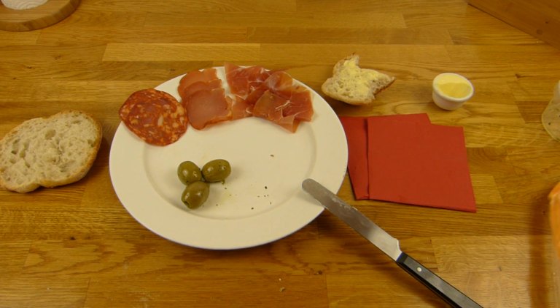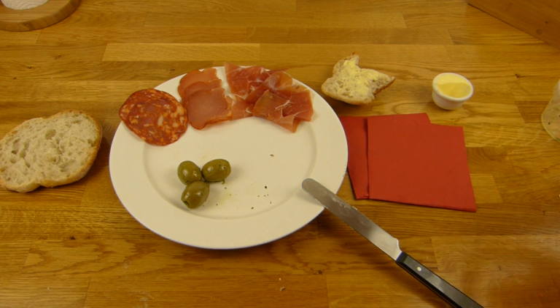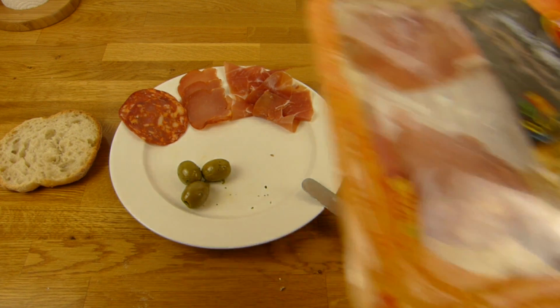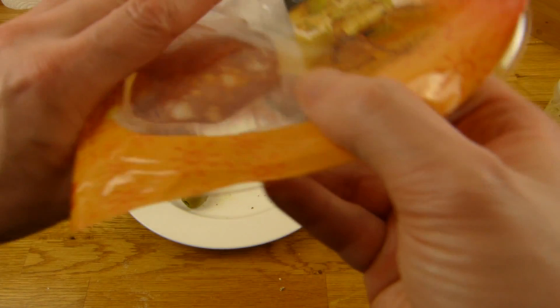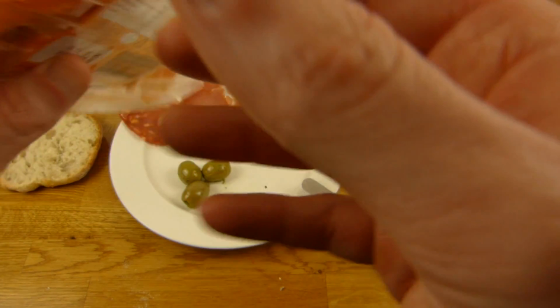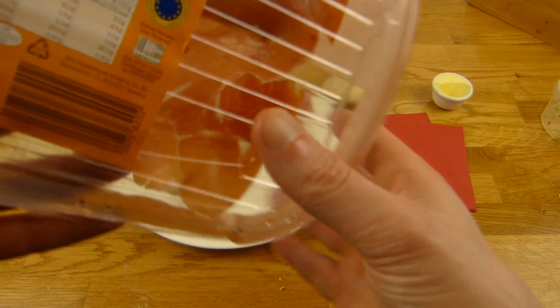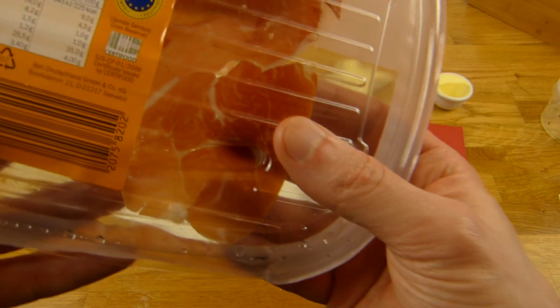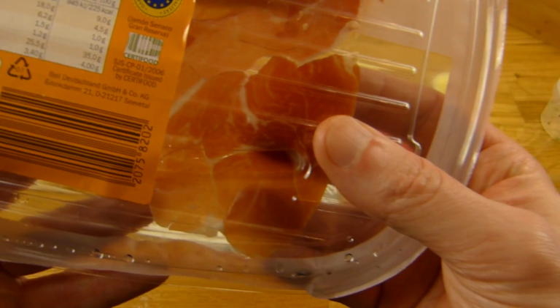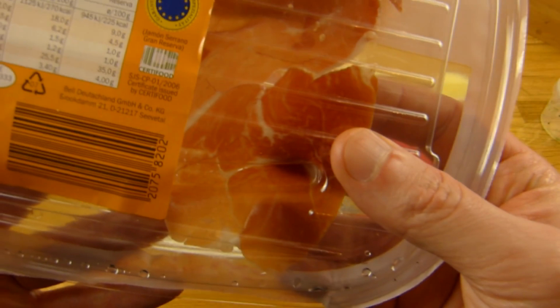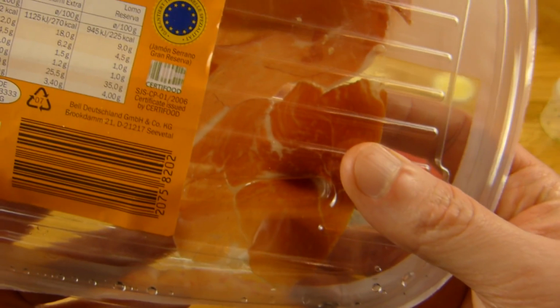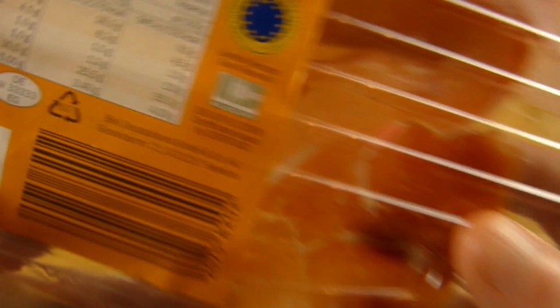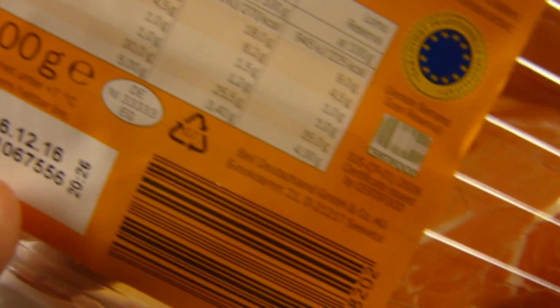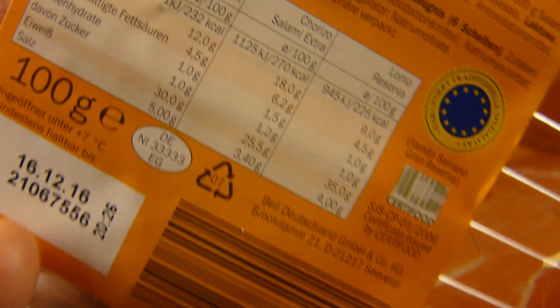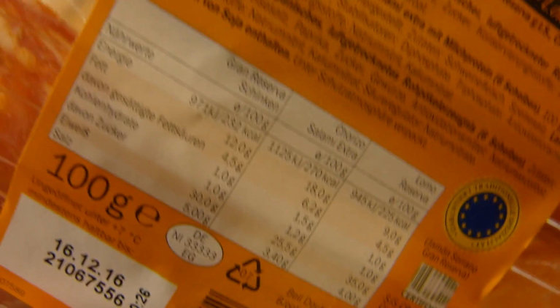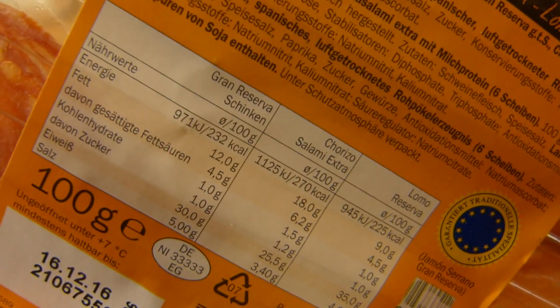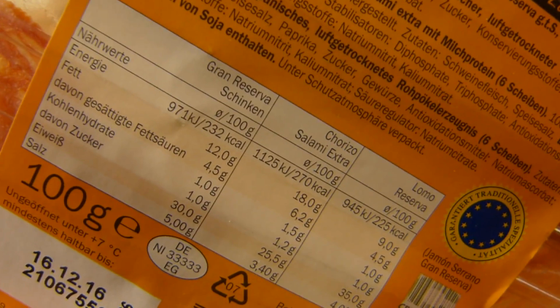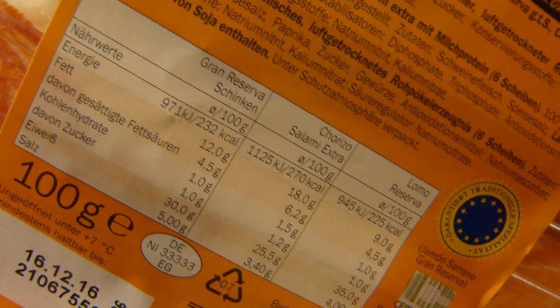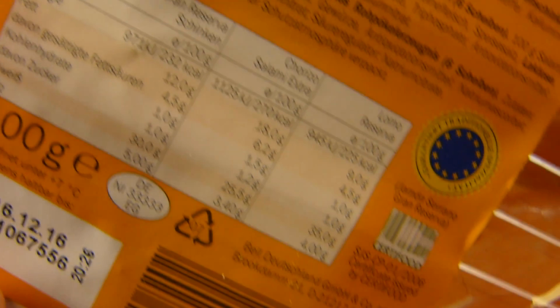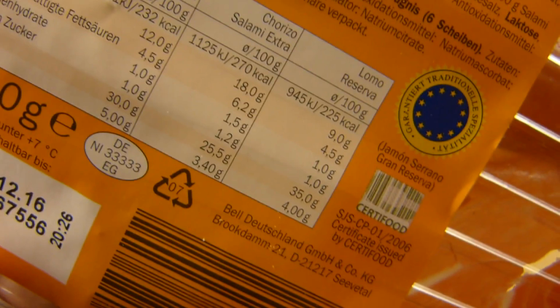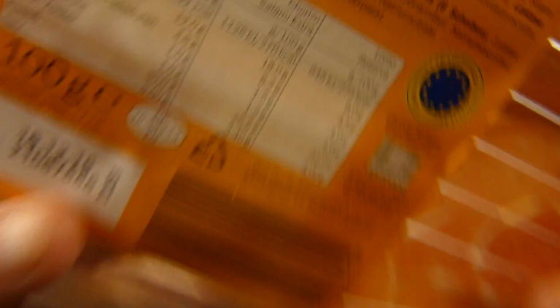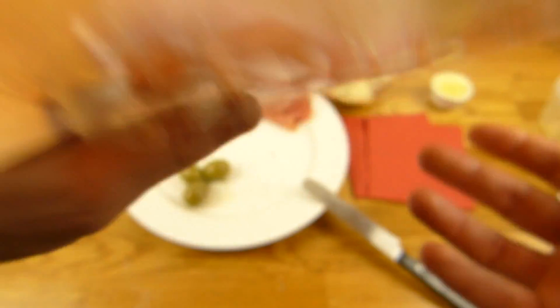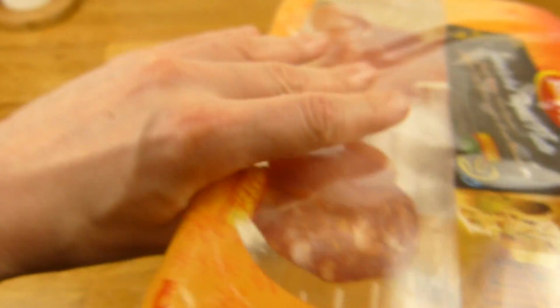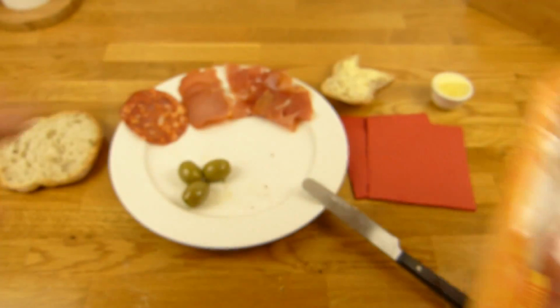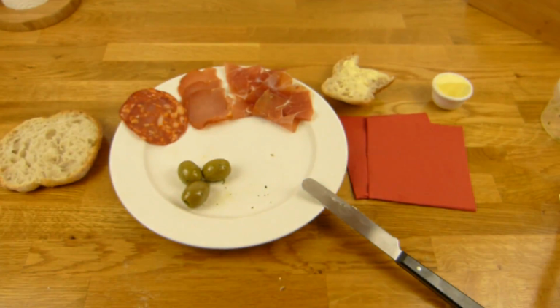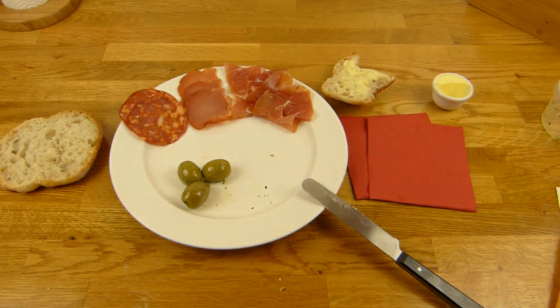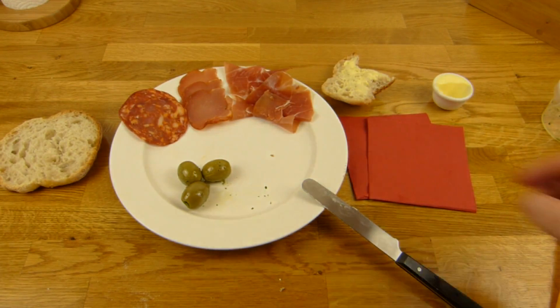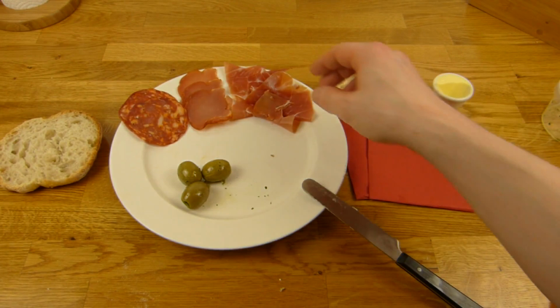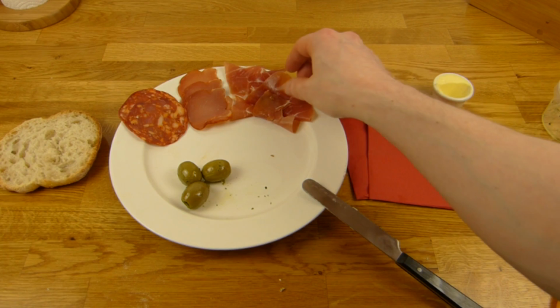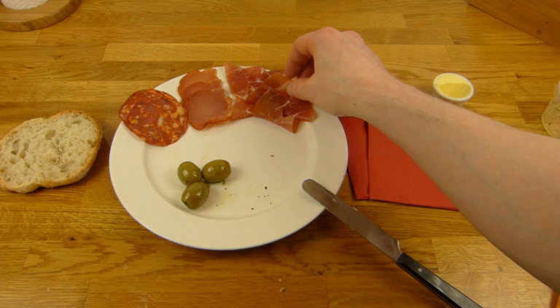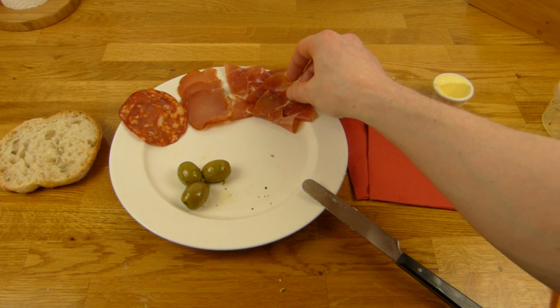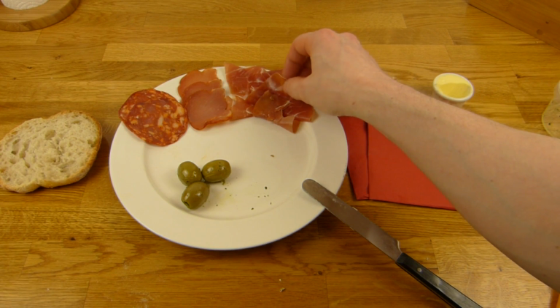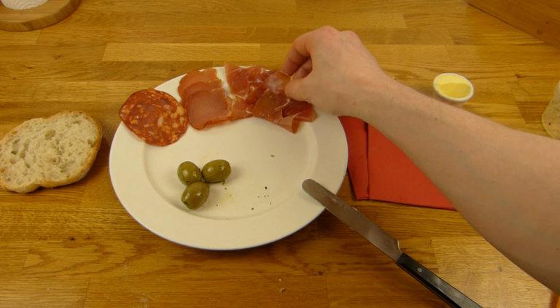Is this the stuff with the high amount of salt? No — now comes the stuff with the highest amount of salt: 5 grams. Nice.